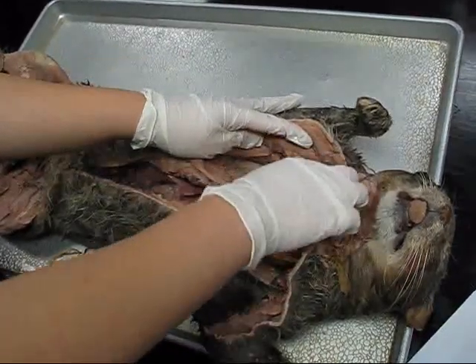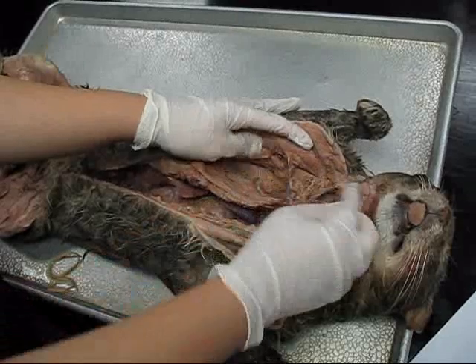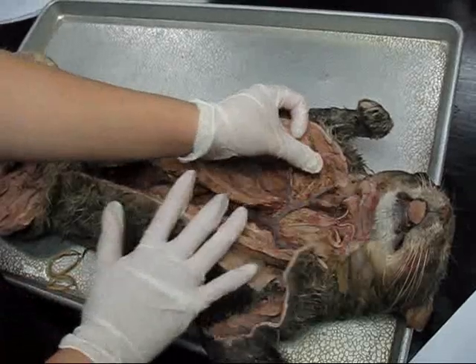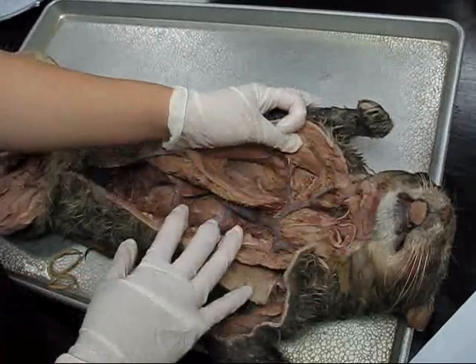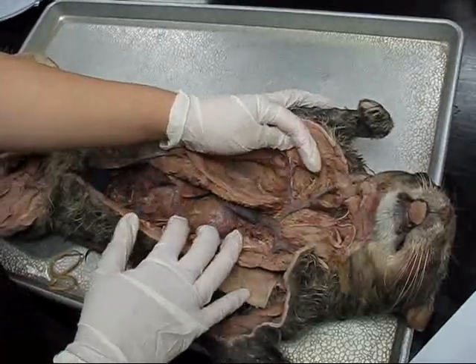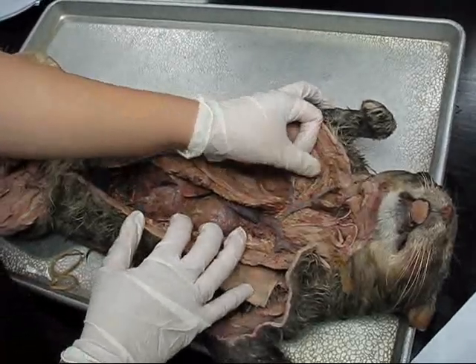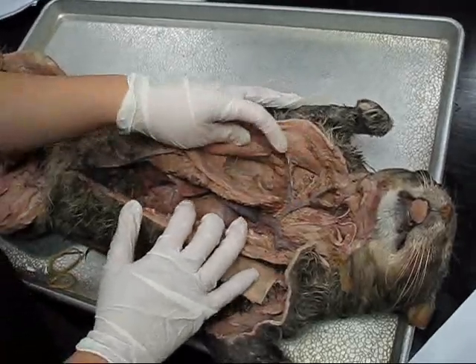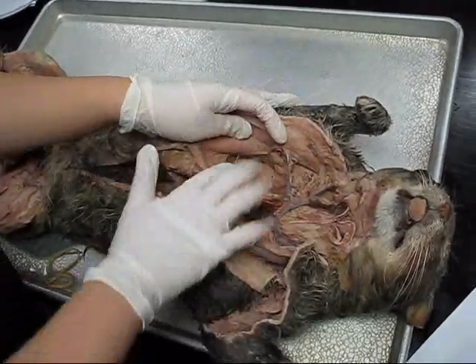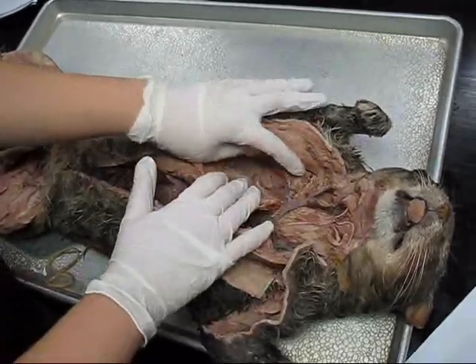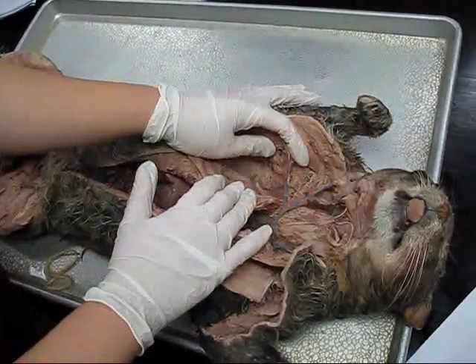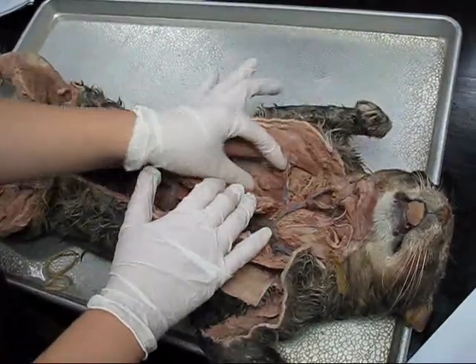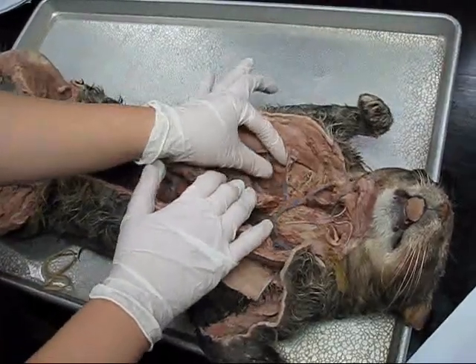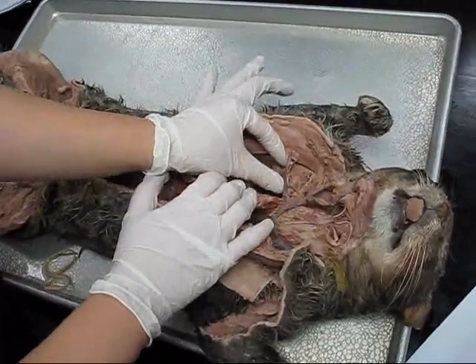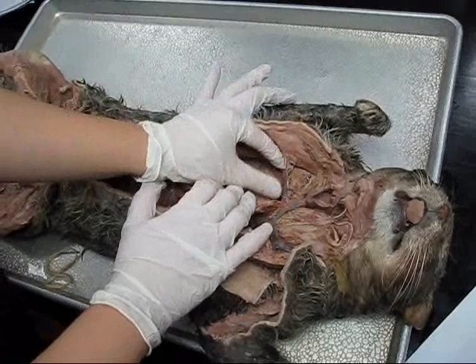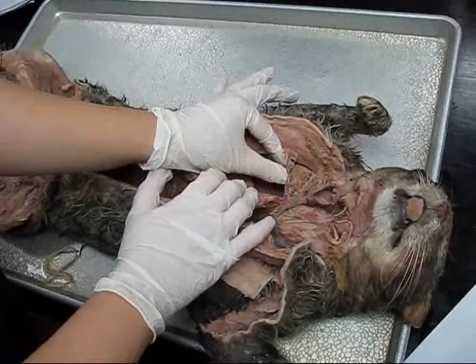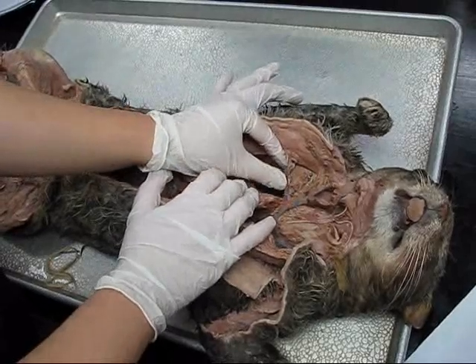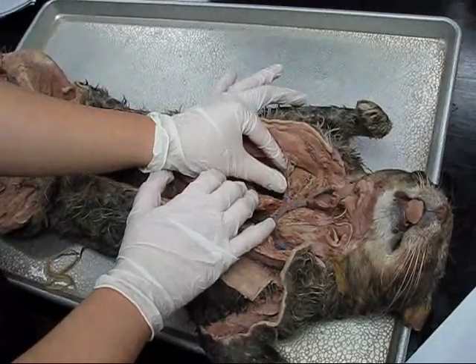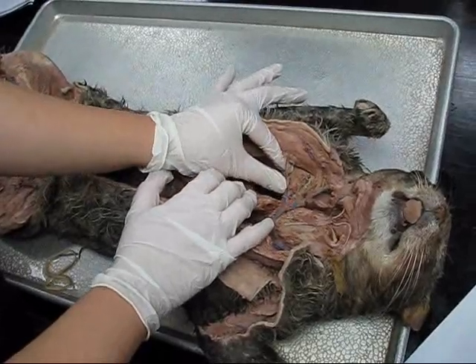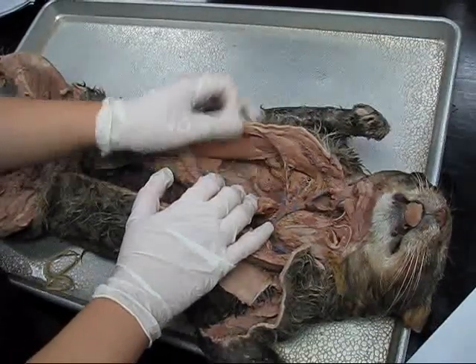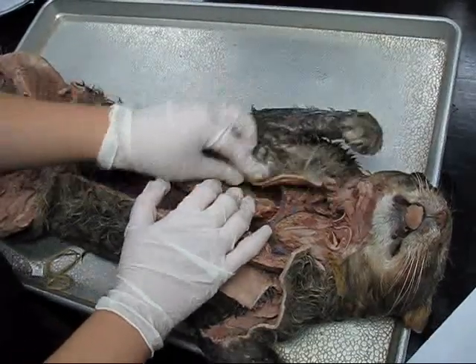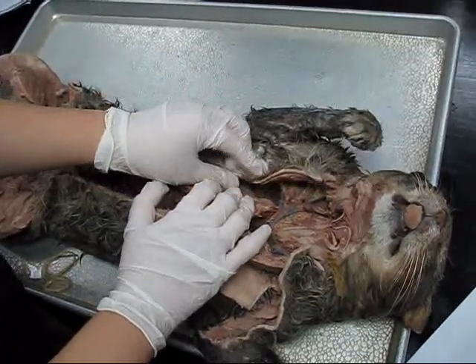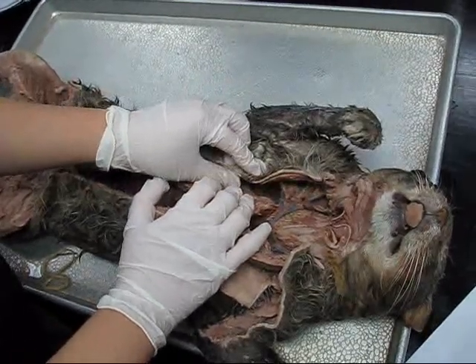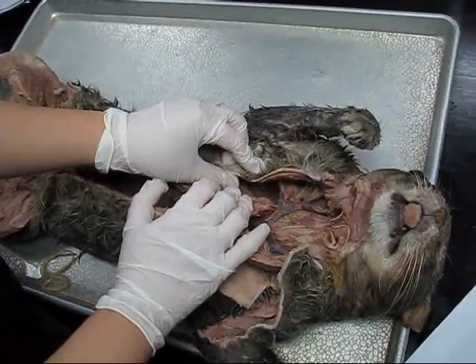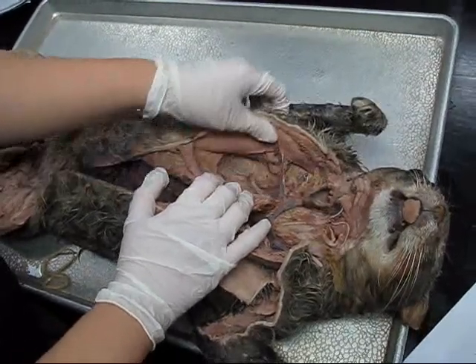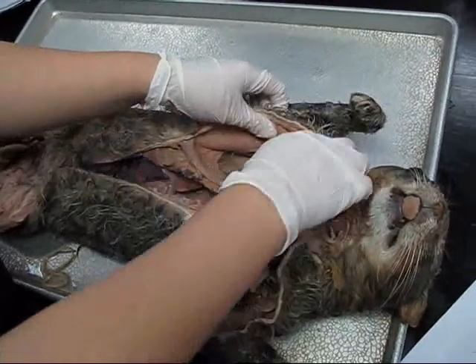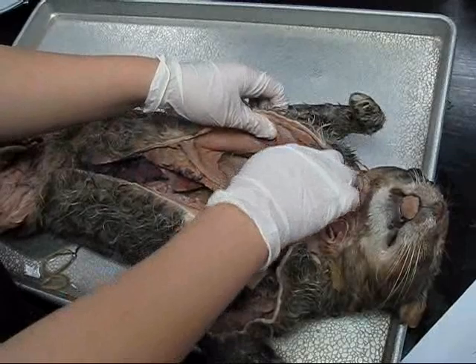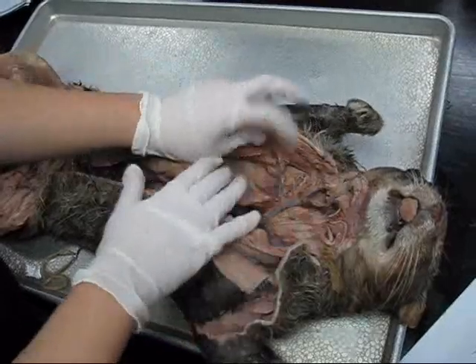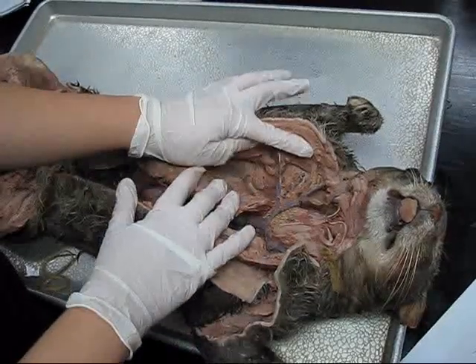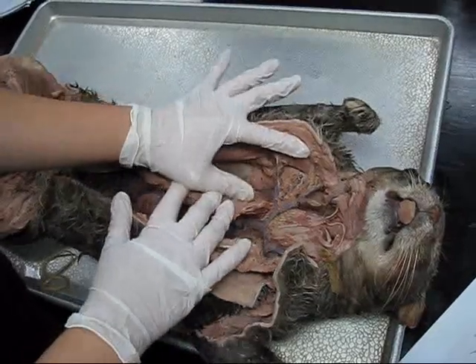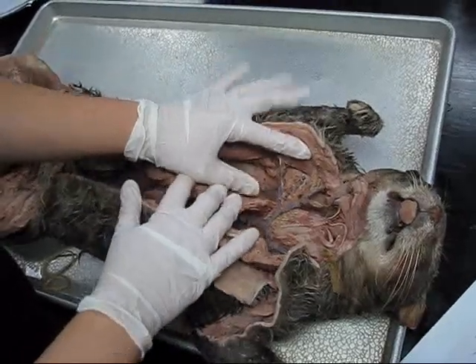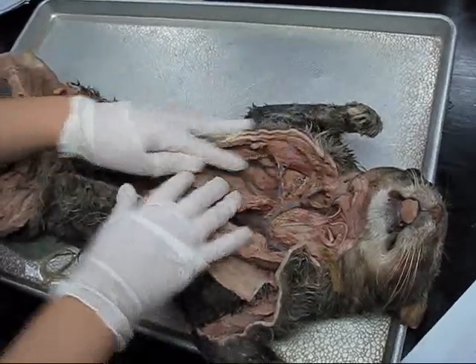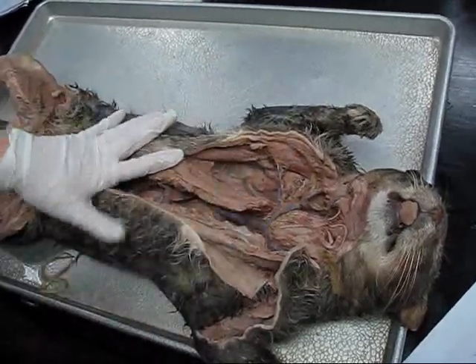This is going to be the right transverse scapular because it's on the right-hand side. Where it's kind of near the armpit would be axillary. And as far as brachial, it would be further off, closer to the arm, but this specimen just doesn't show it that well.